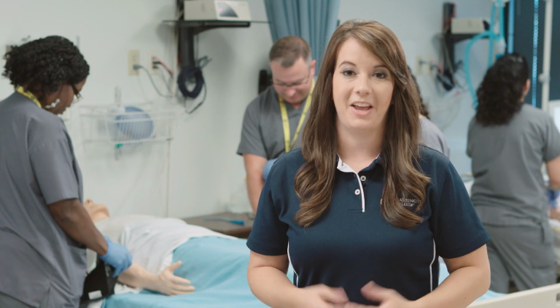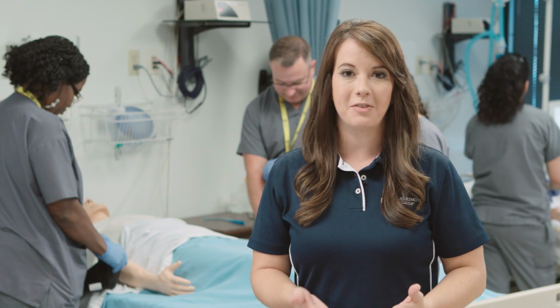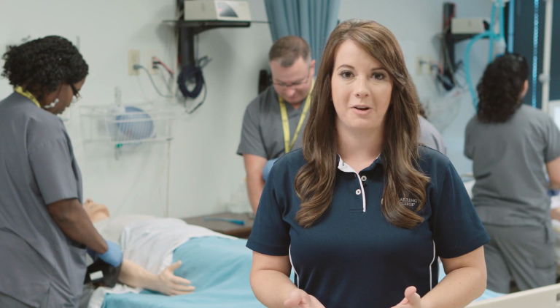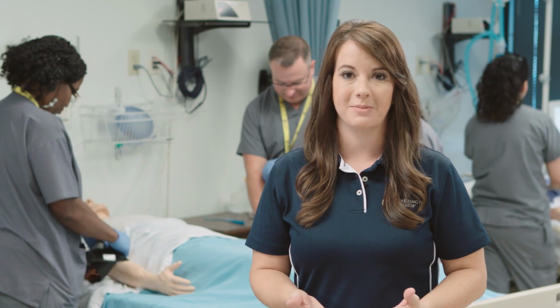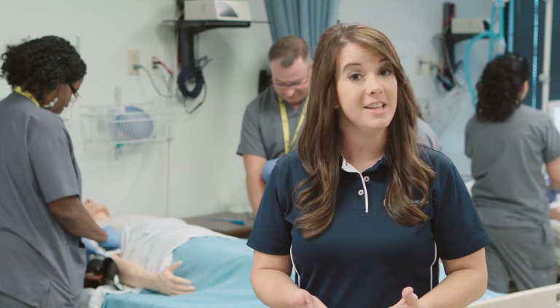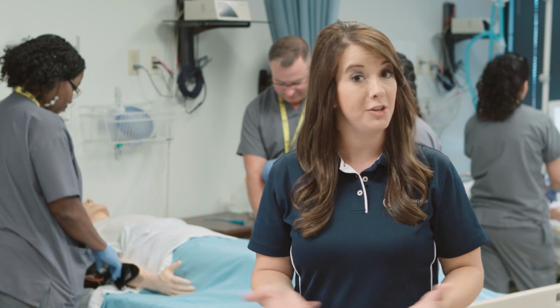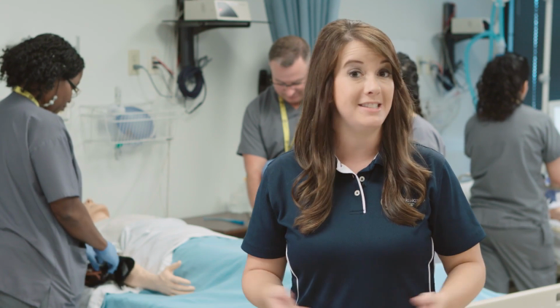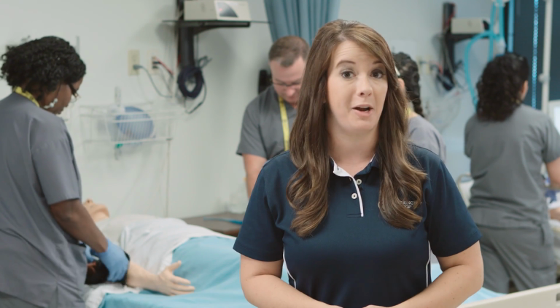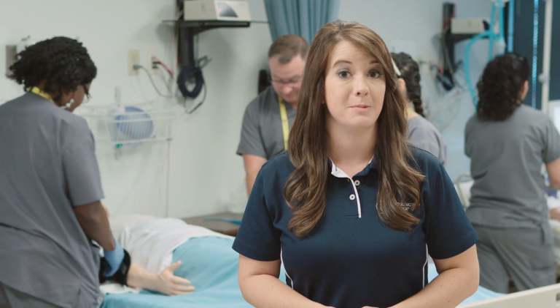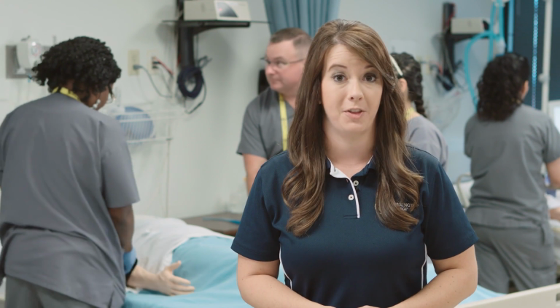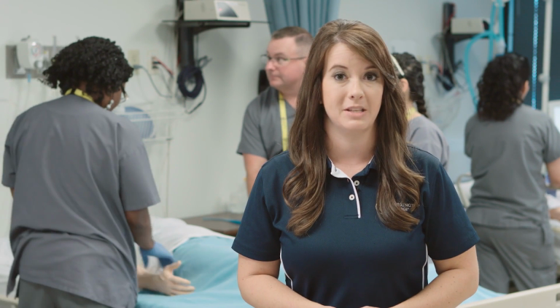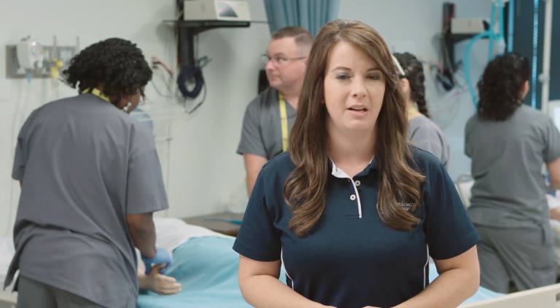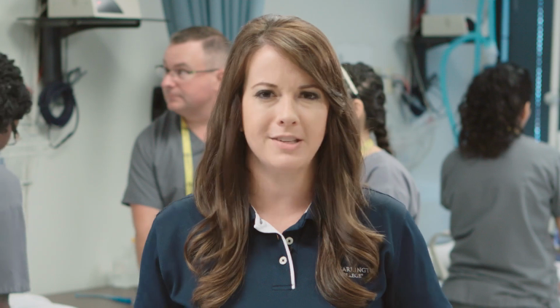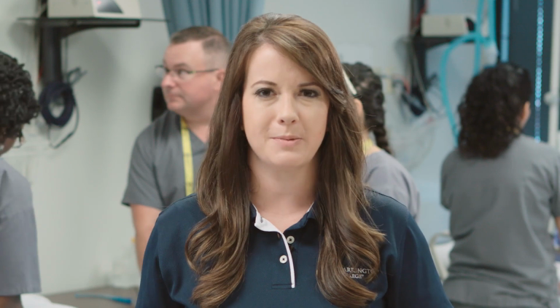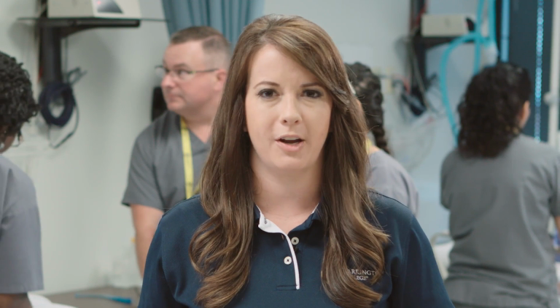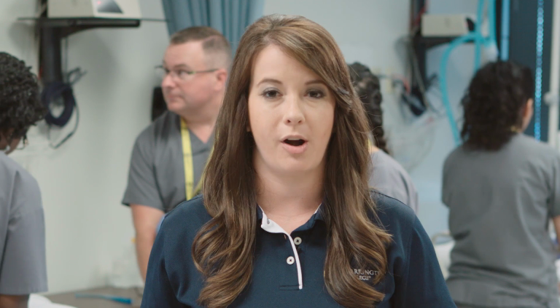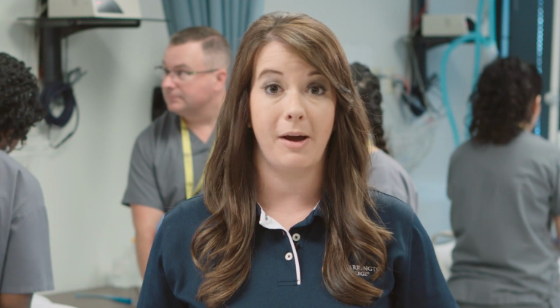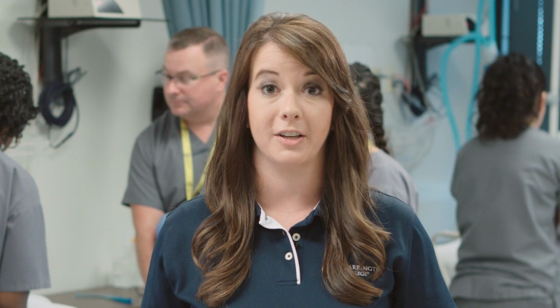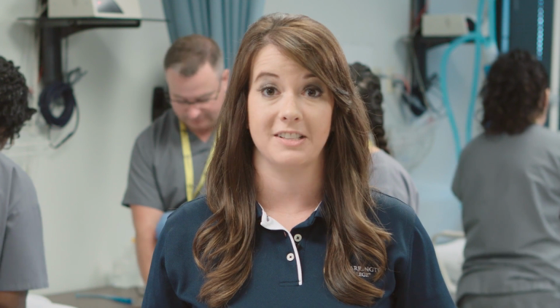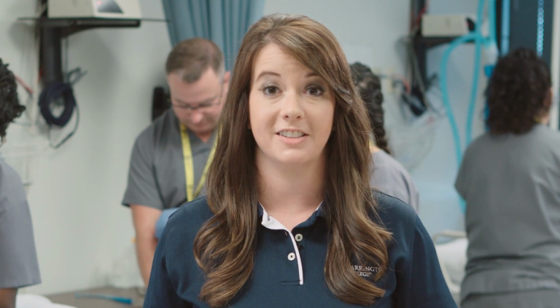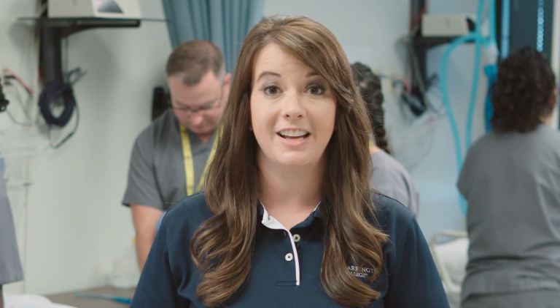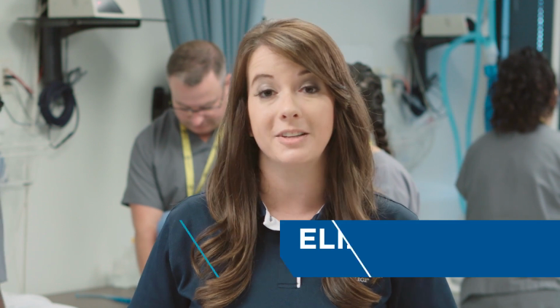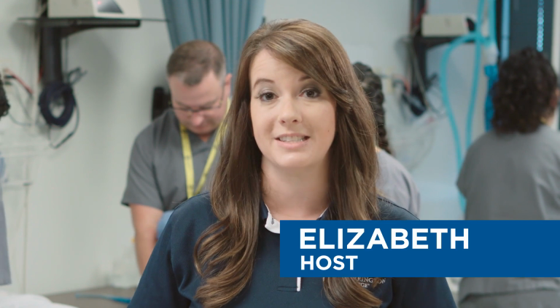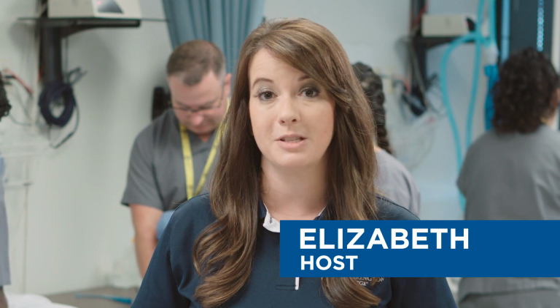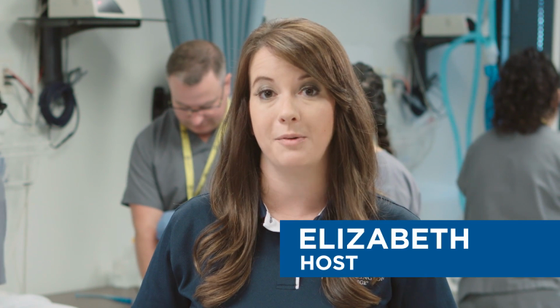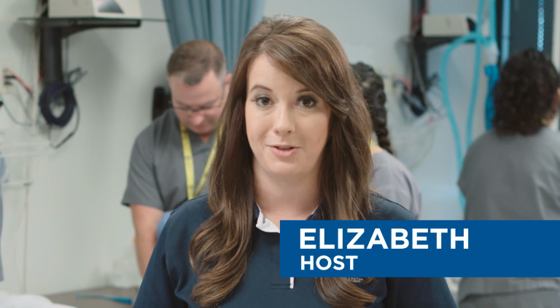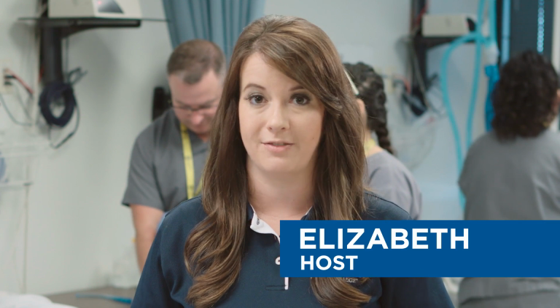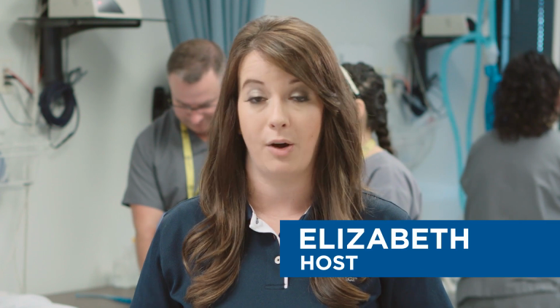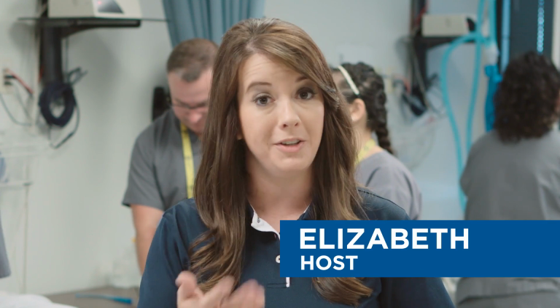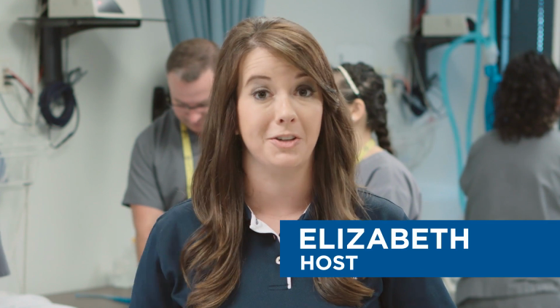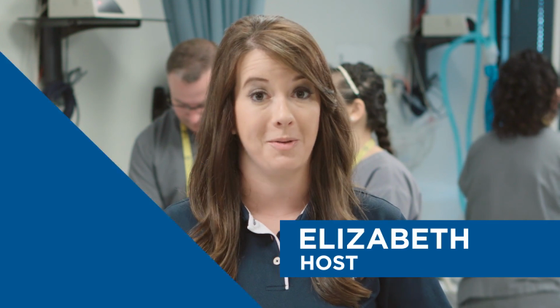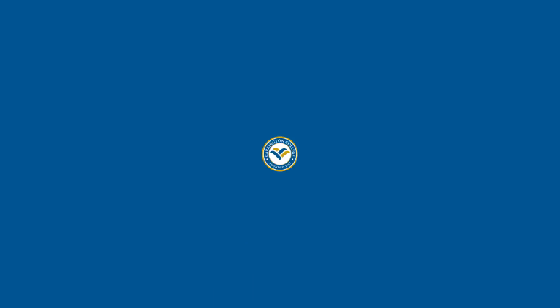If you've ever been to a hospital, chances are you've been seen by a respiratory therapist. But what's the respiratory care program all about here at Carrington College? I'm Elizabeth, and today we're speaking with some students to find out what you'll learn here in the program.